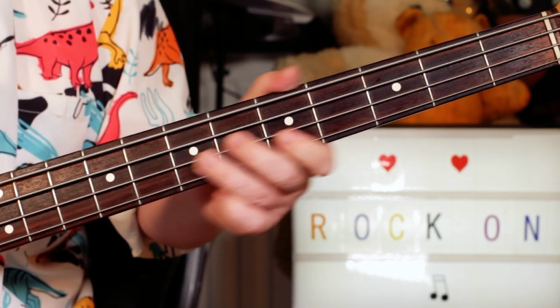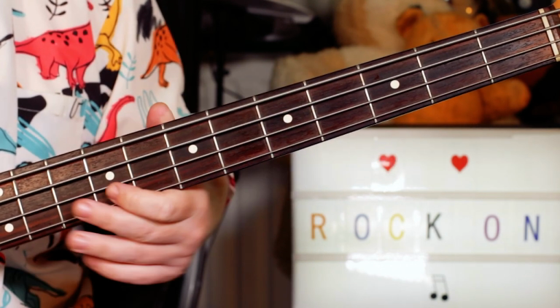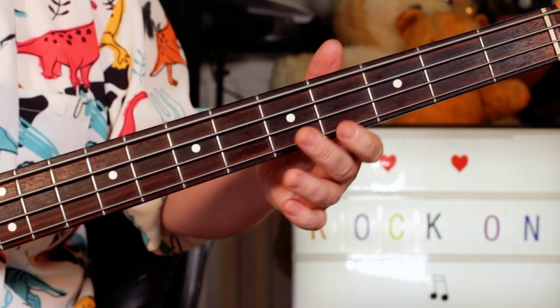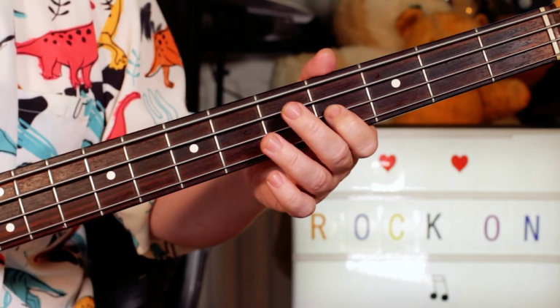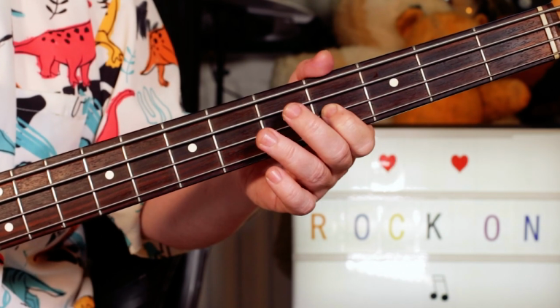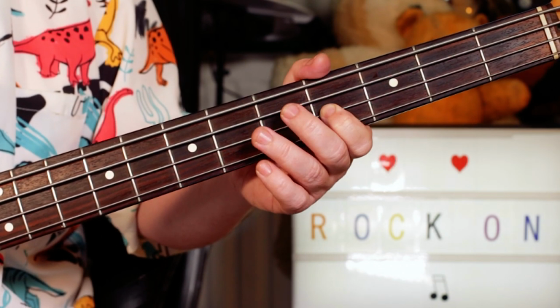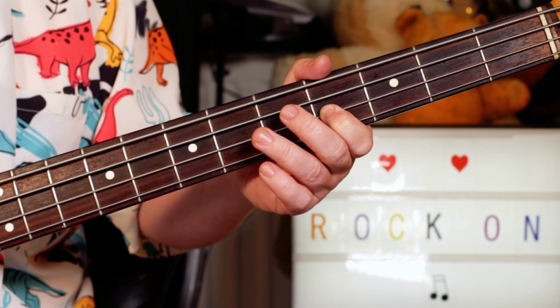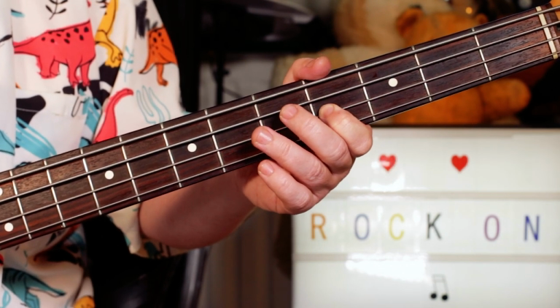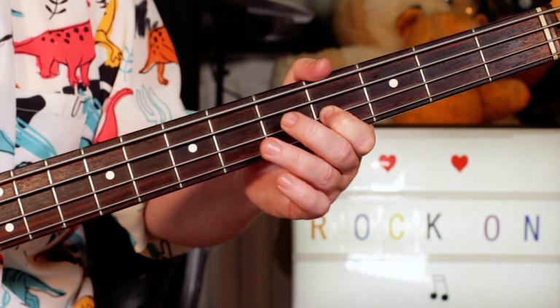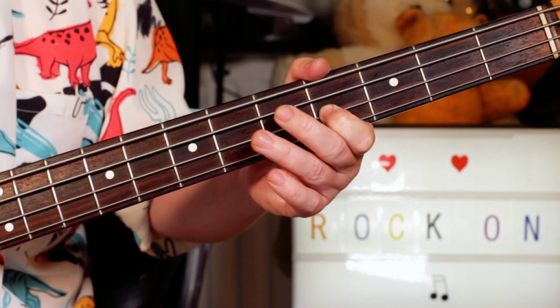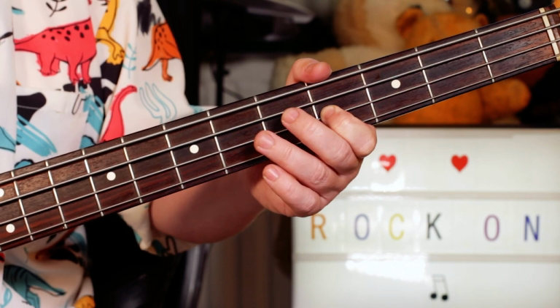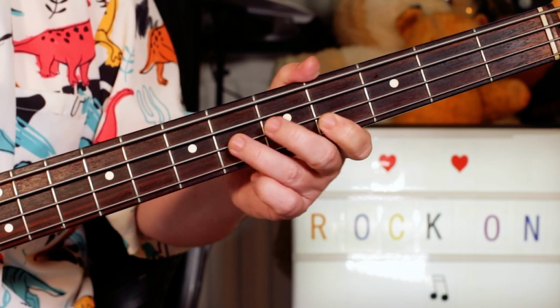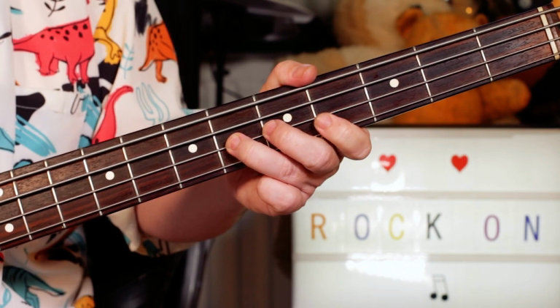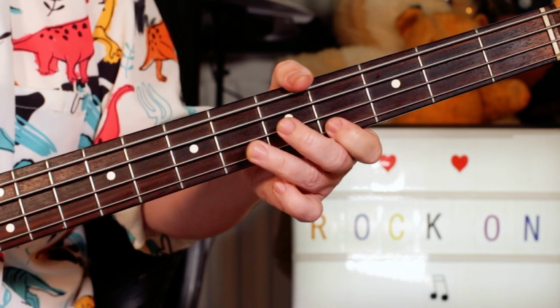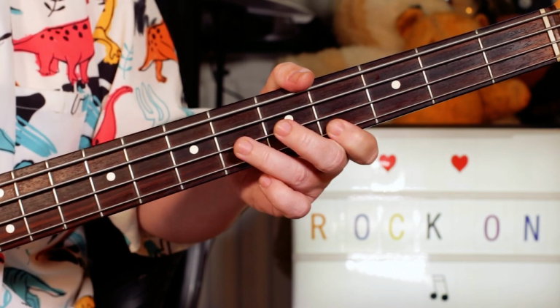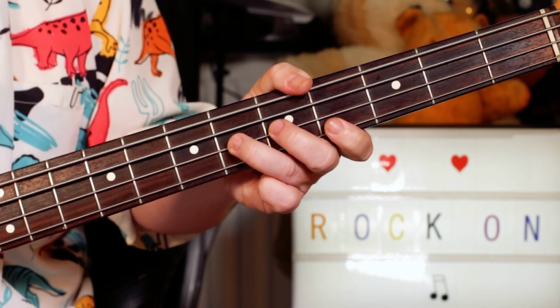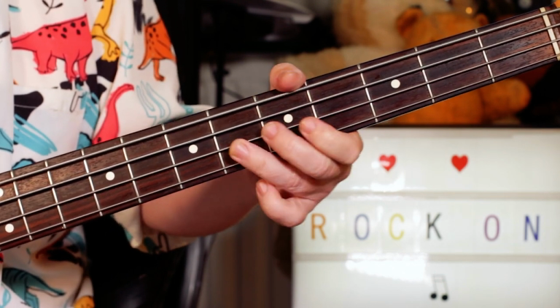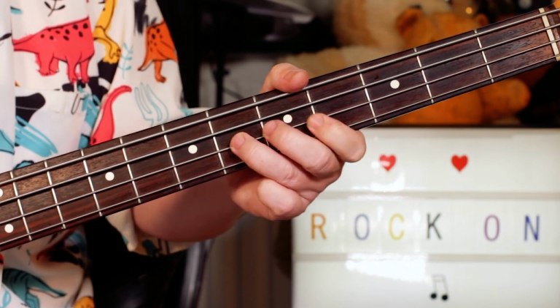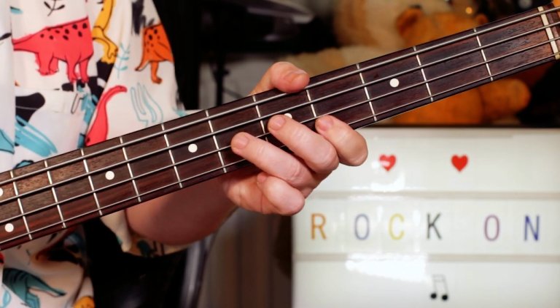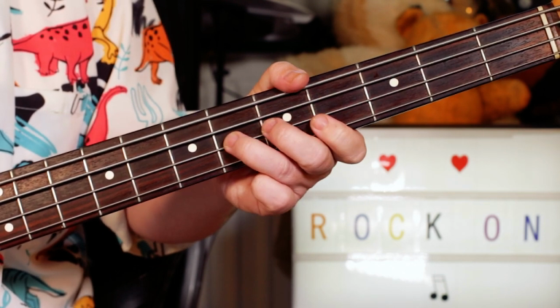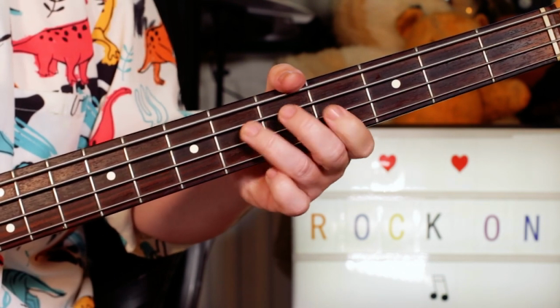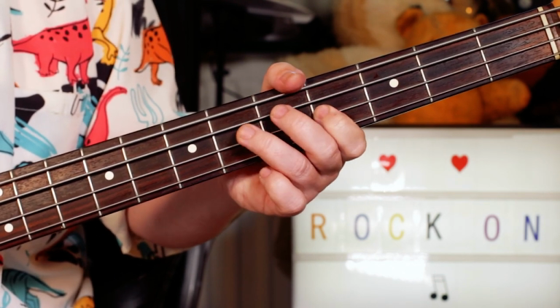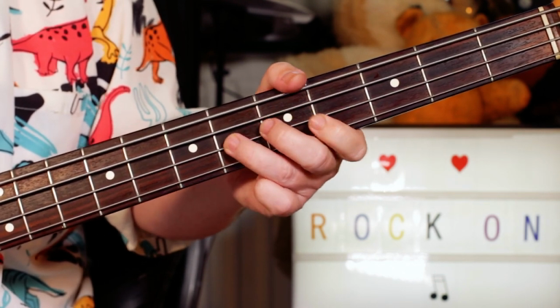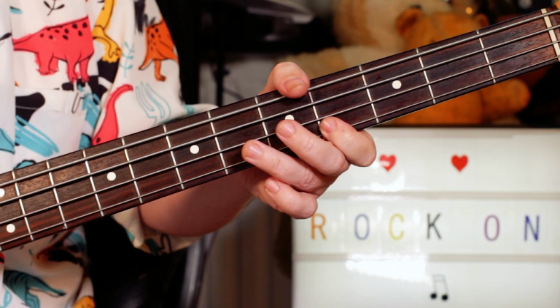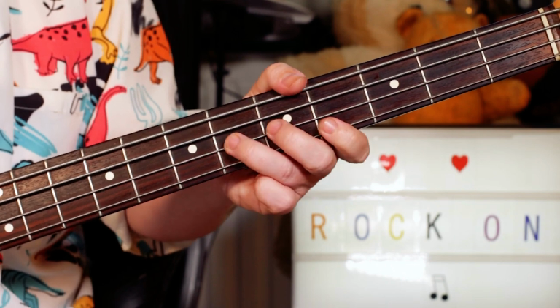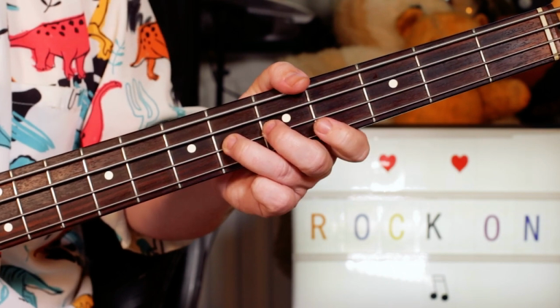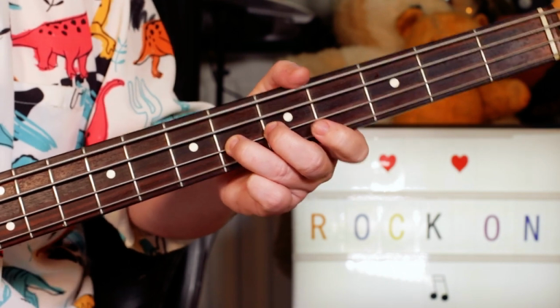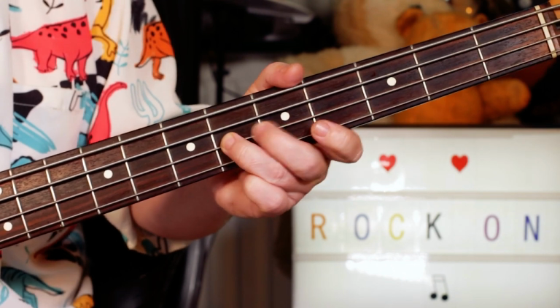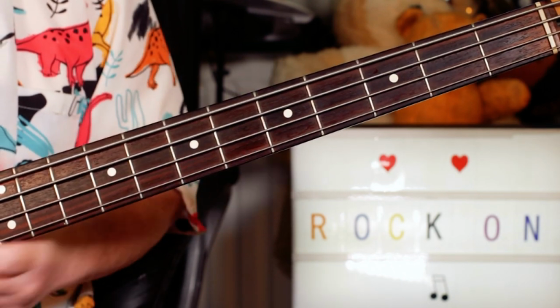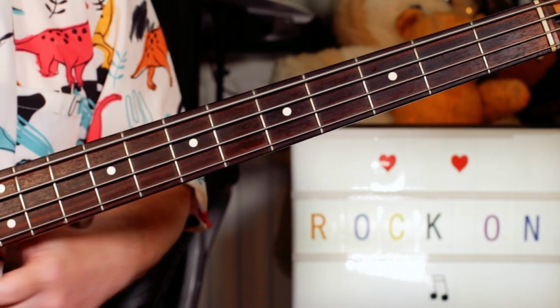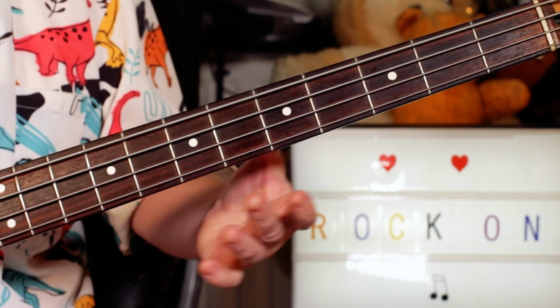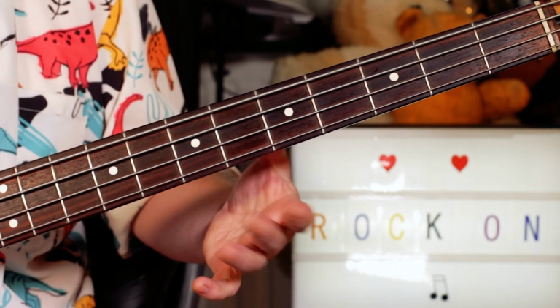That kind of stuff — just F sharp, G sharp, C sharp, G sharp. Four, six, four, six on the D and G strings.